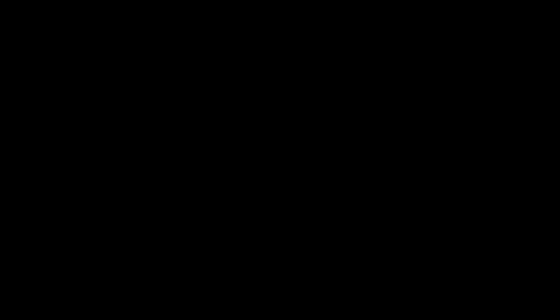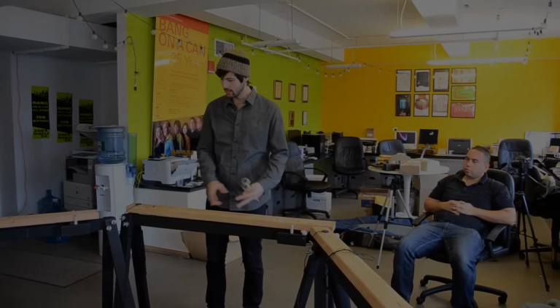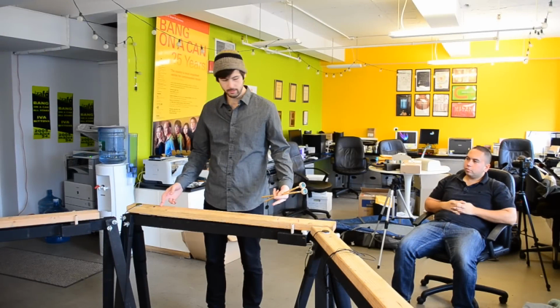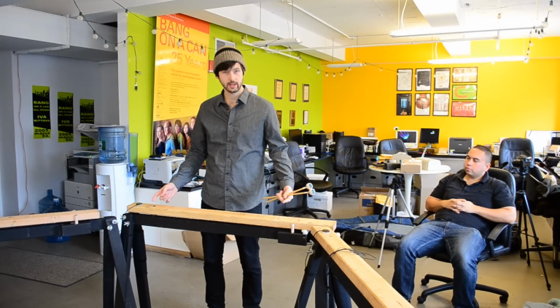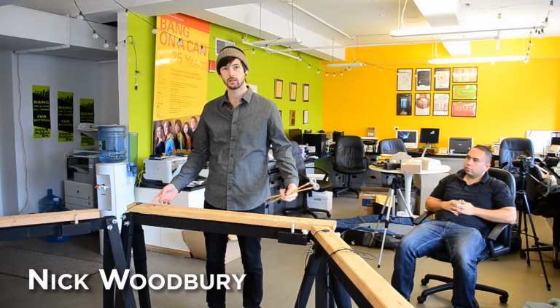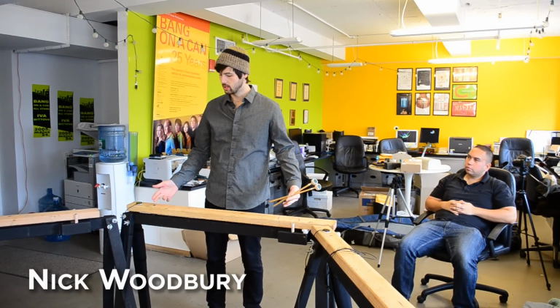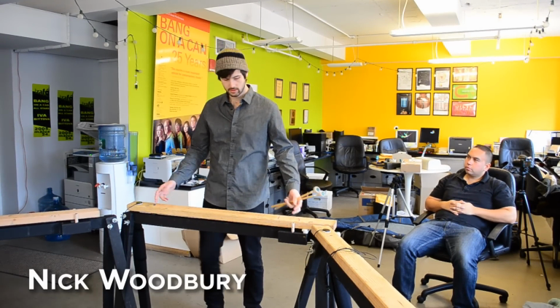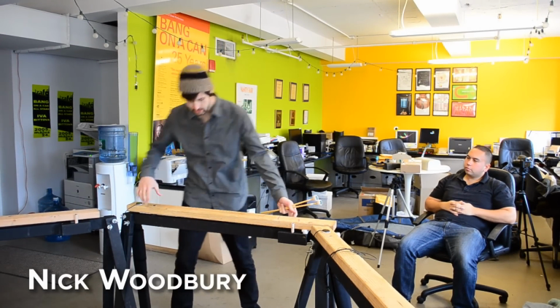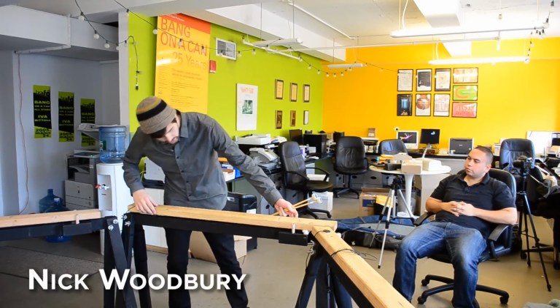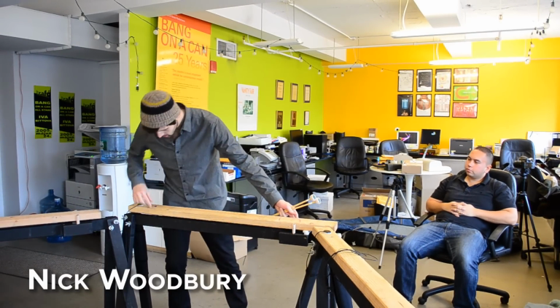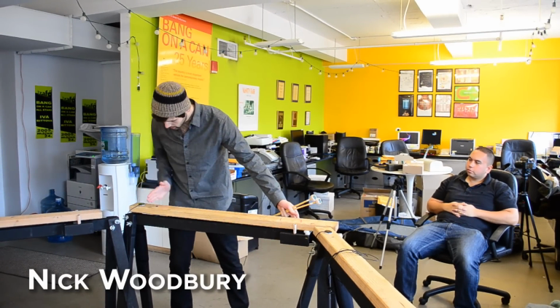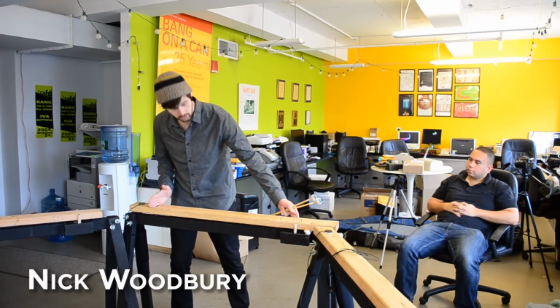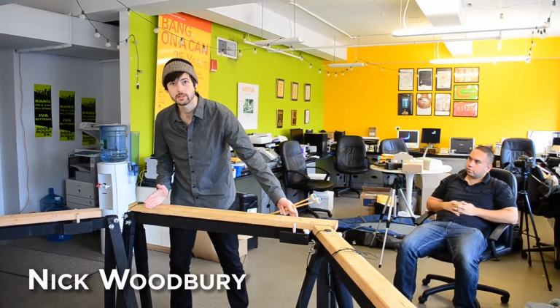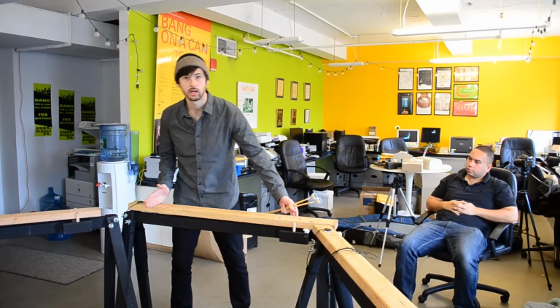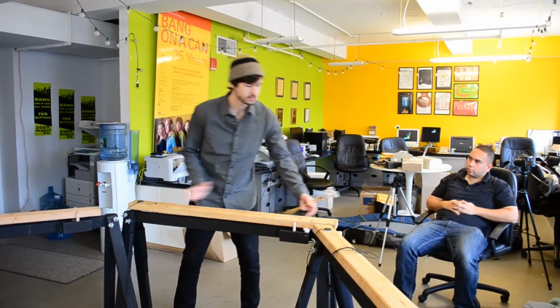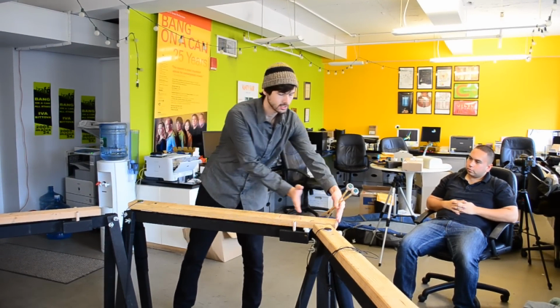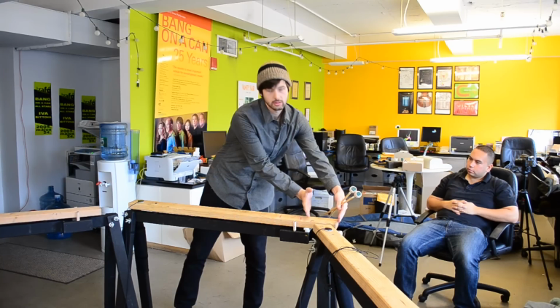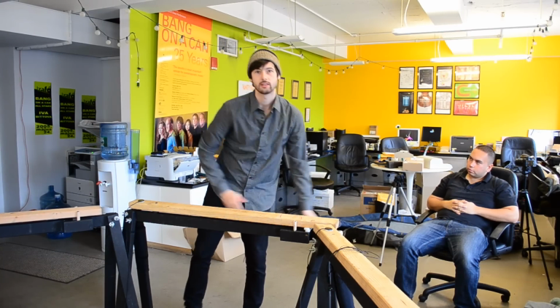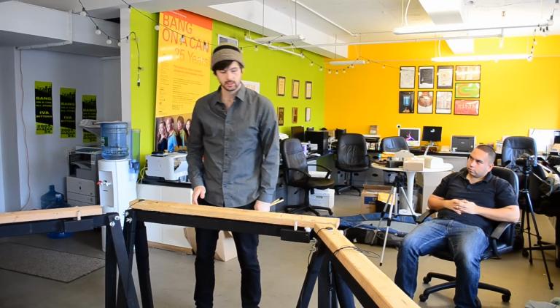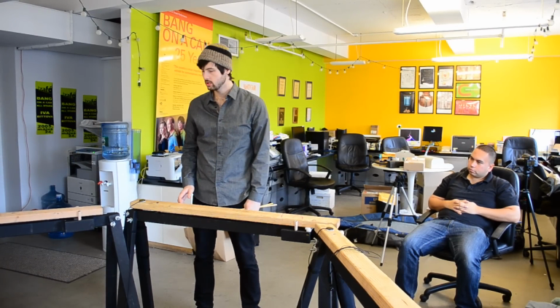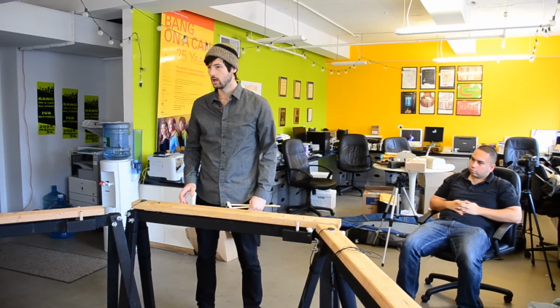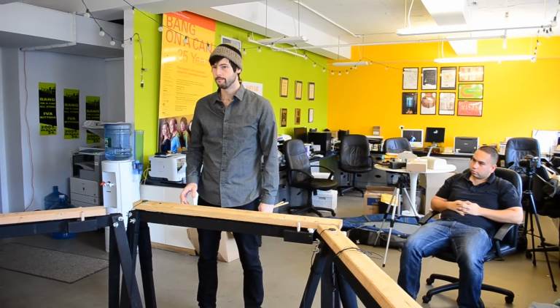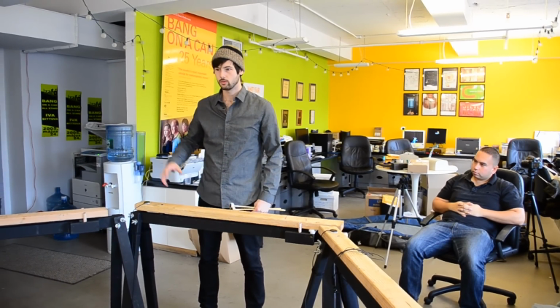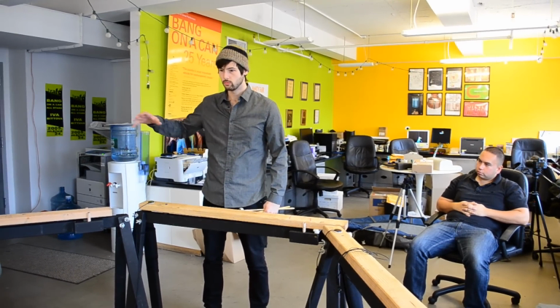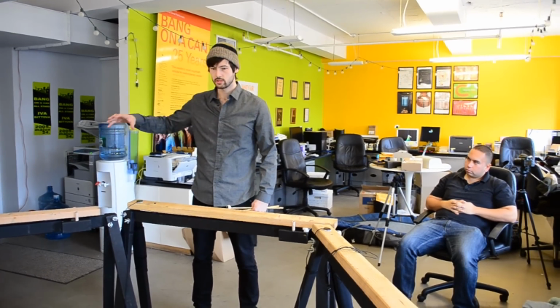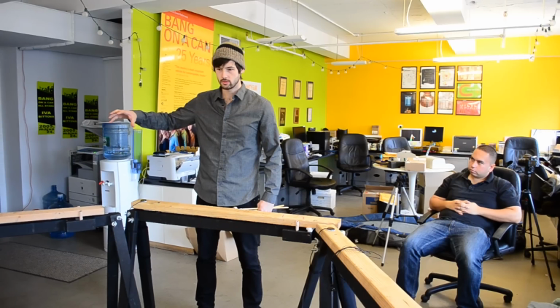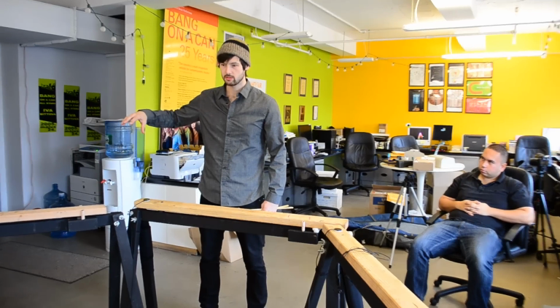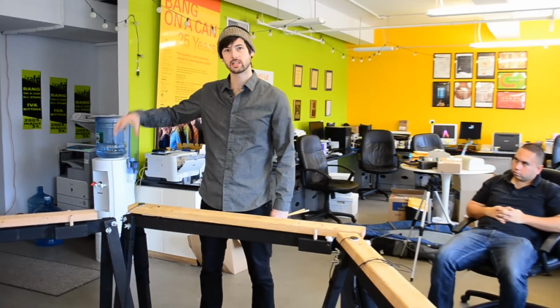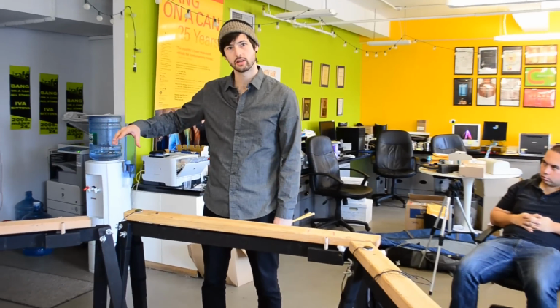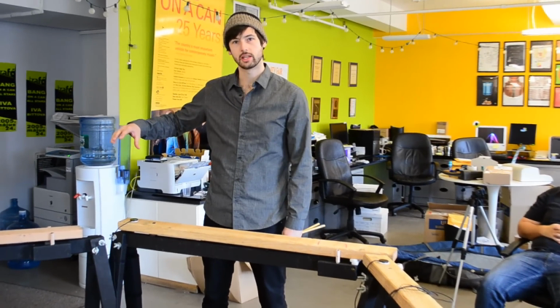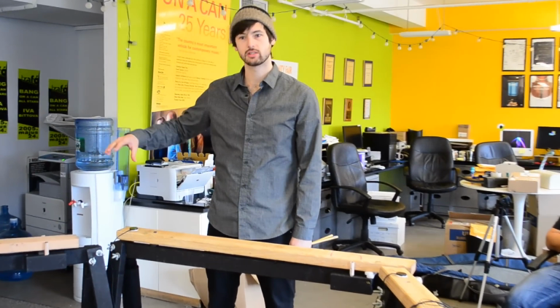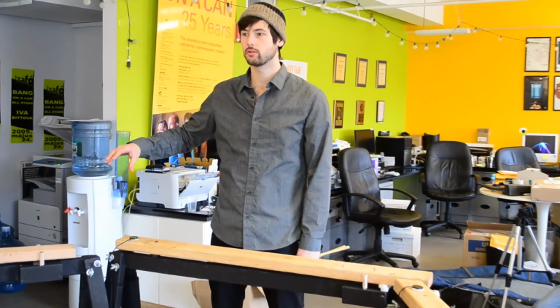So we have our 2x4 right here, as you can see, it's suspended at nodal points, close to the edge about 4 inches away. The piece is written for 6 players playing 6 2x4s.